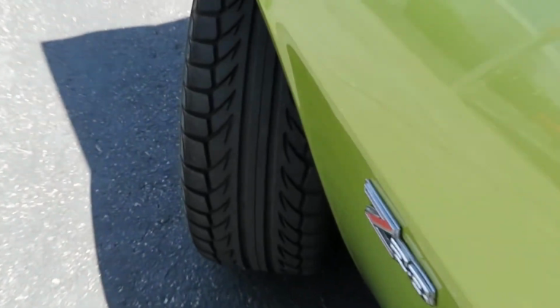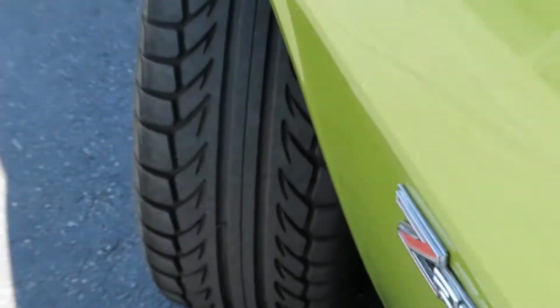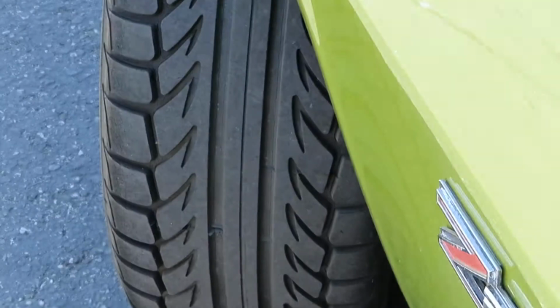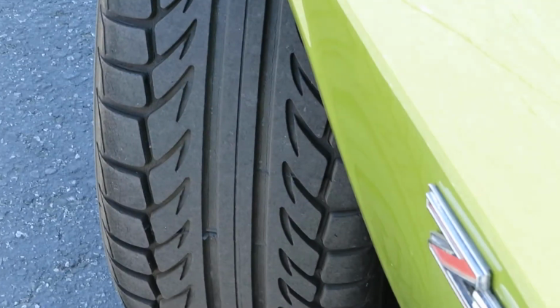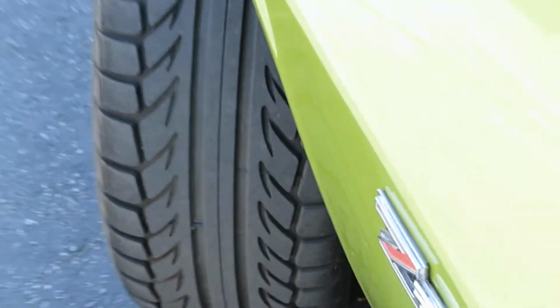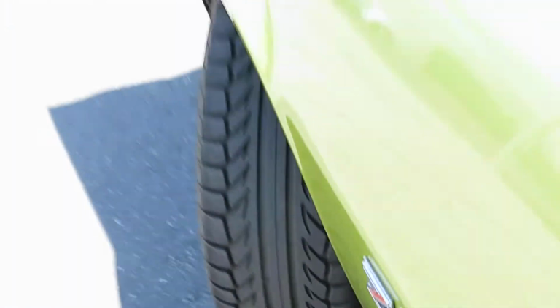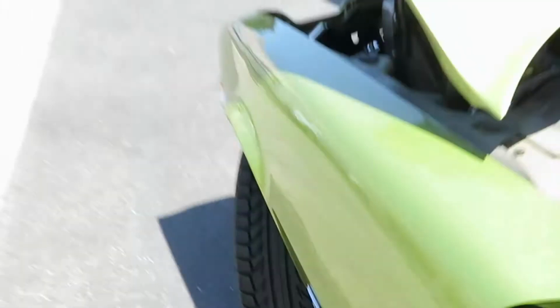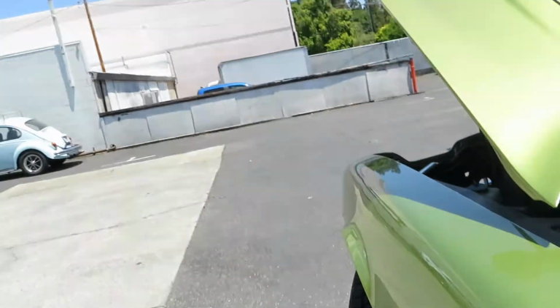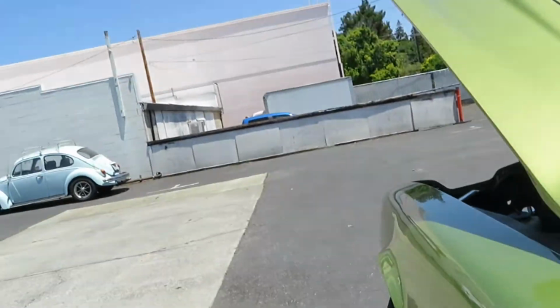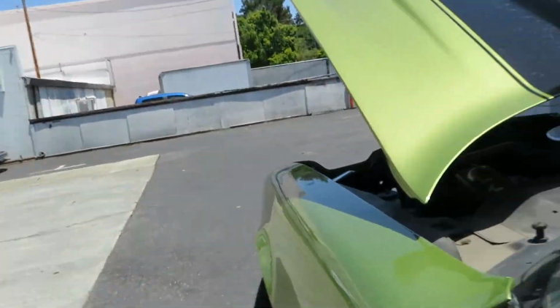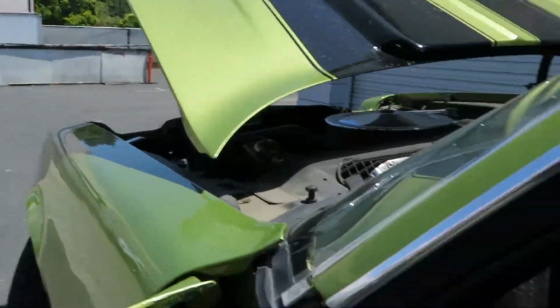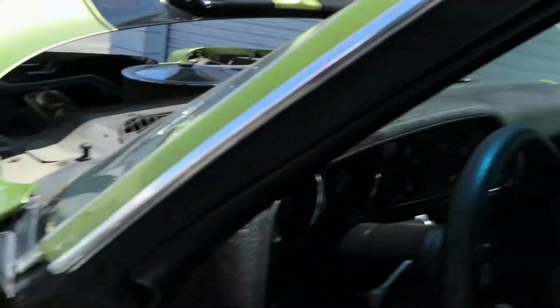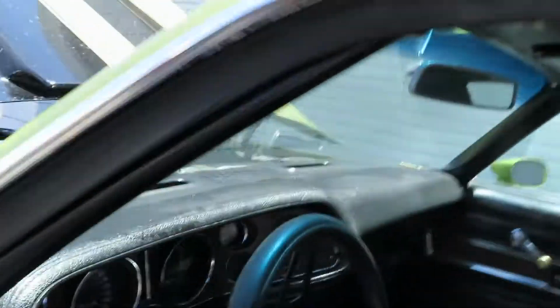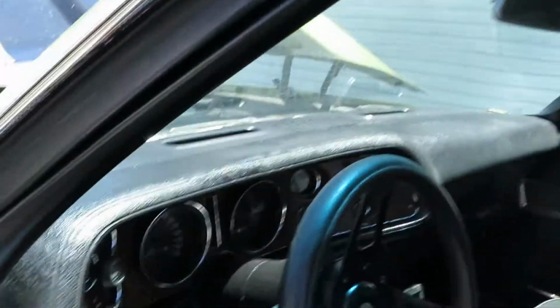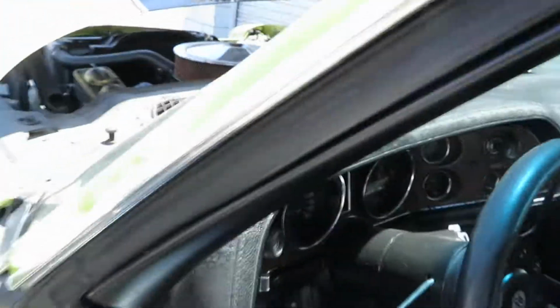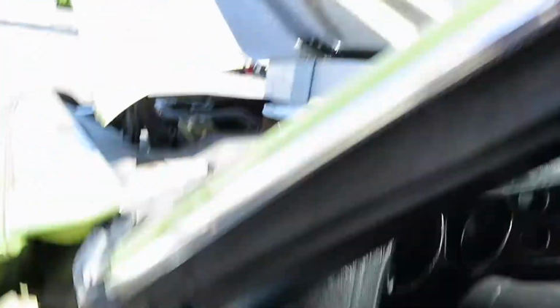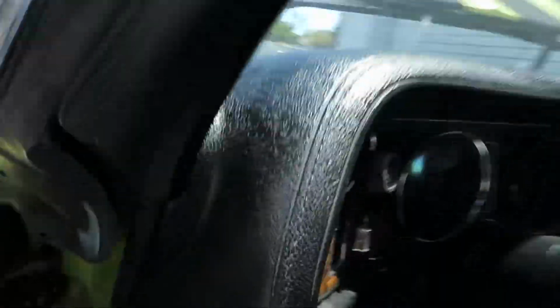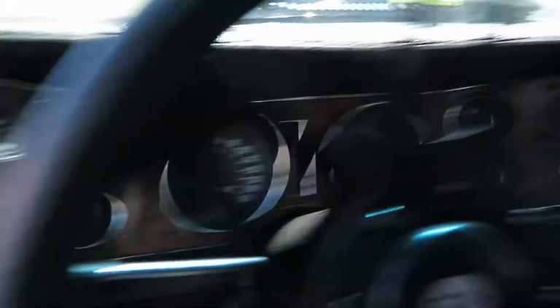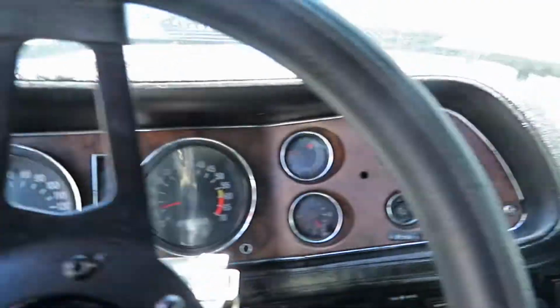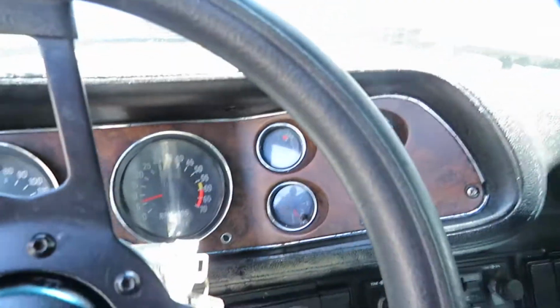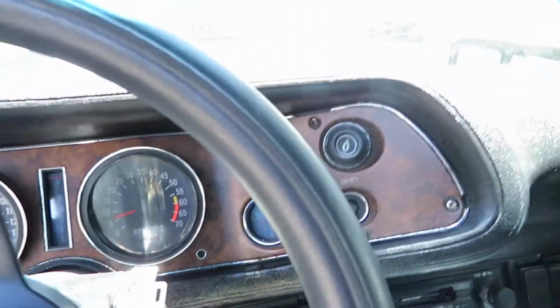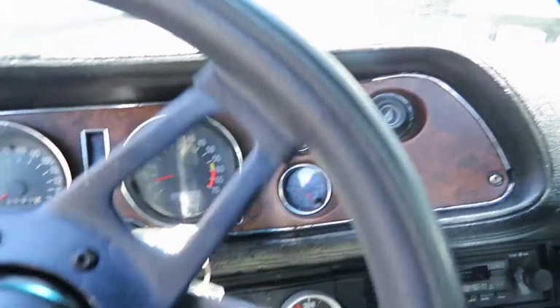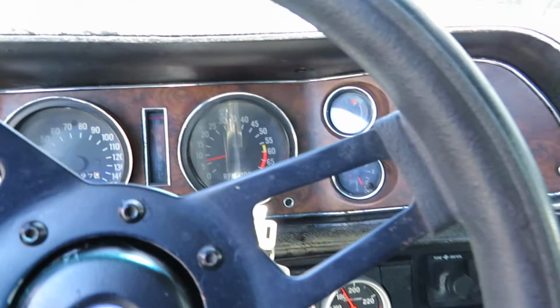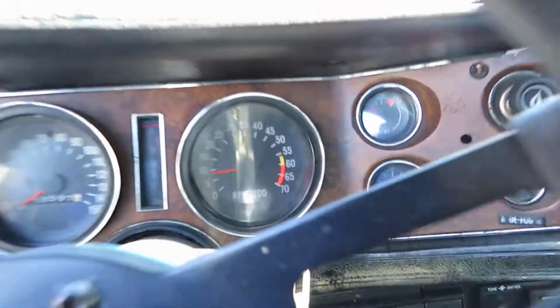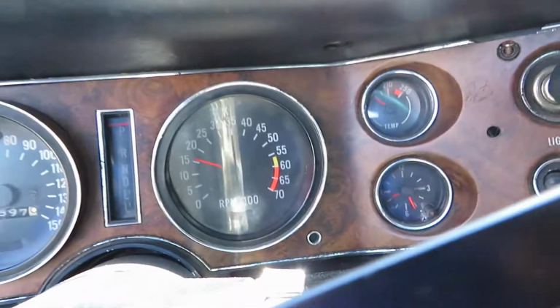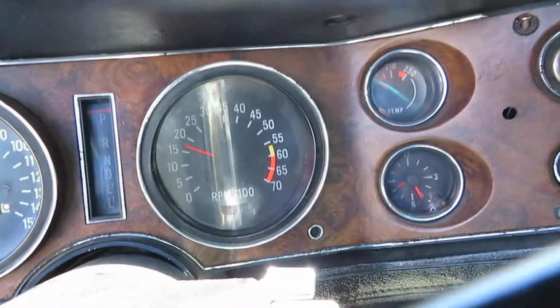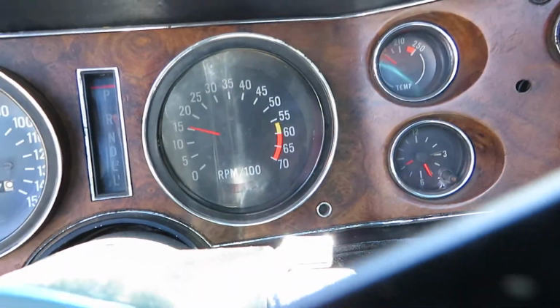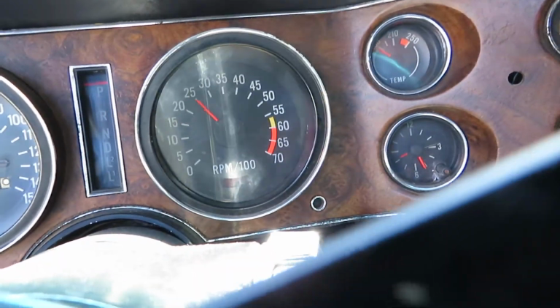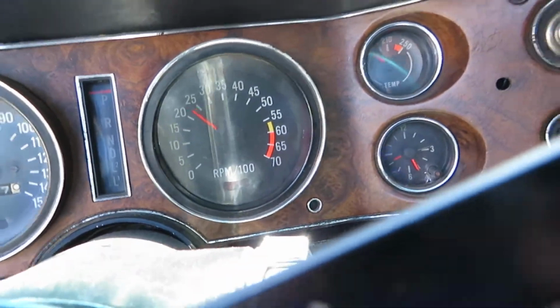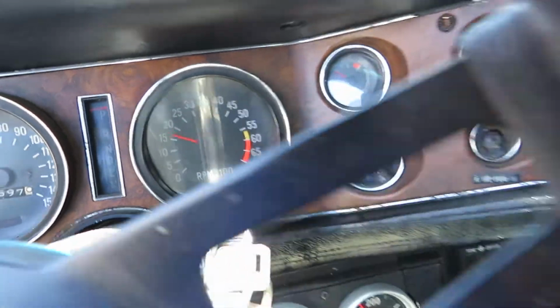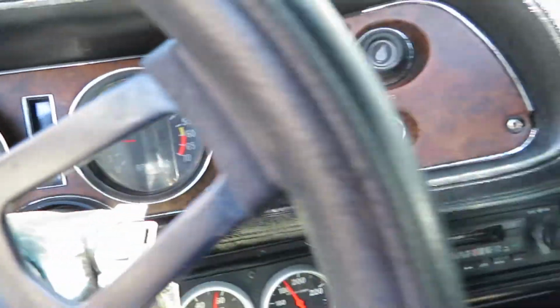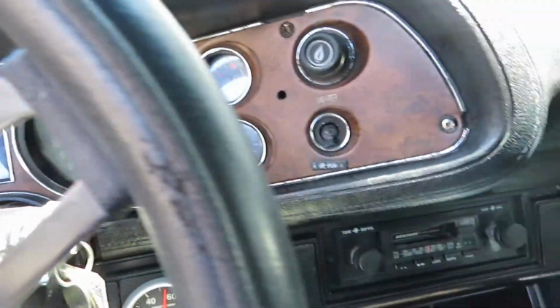The tread on the tires — they are almost new. Sounds amazing.